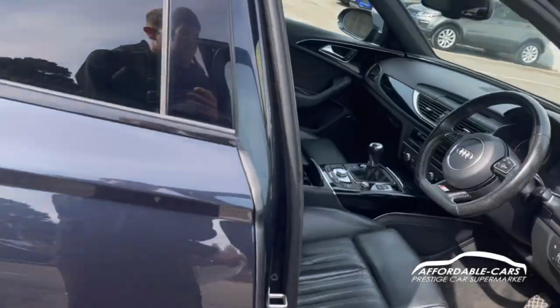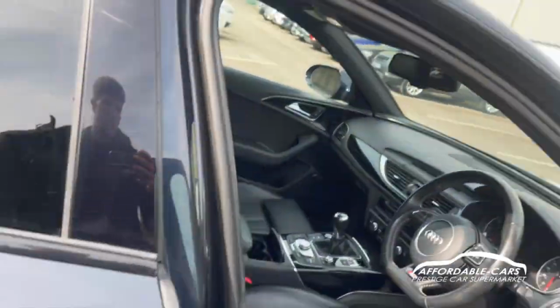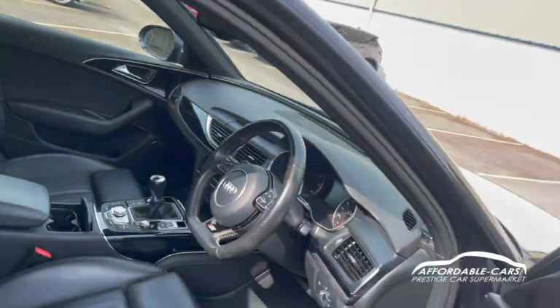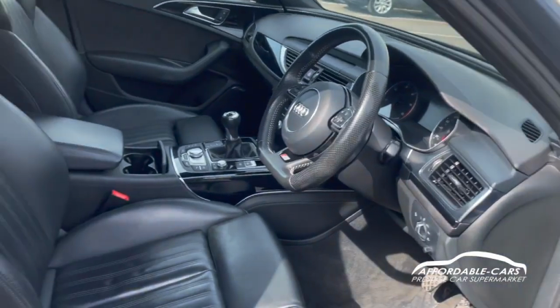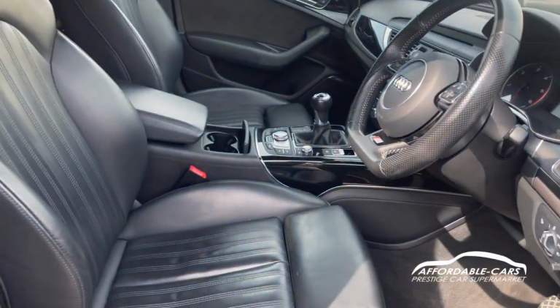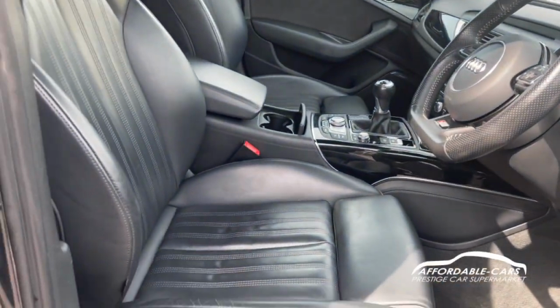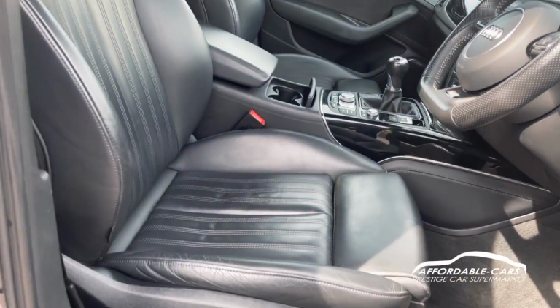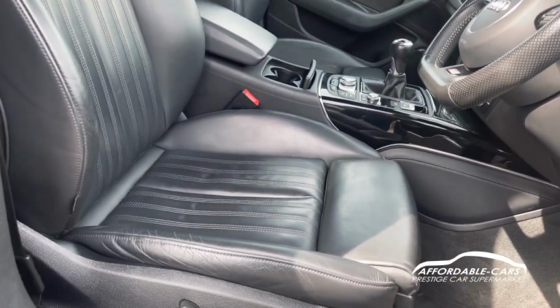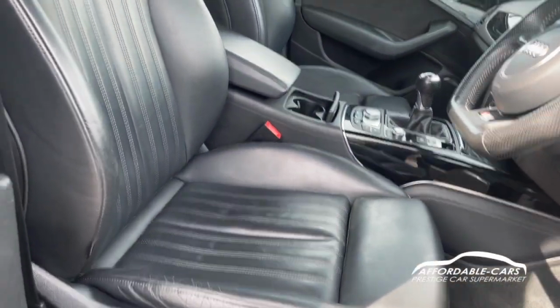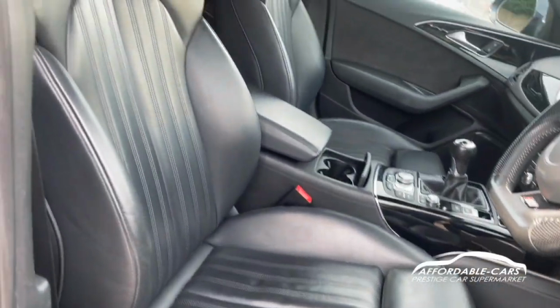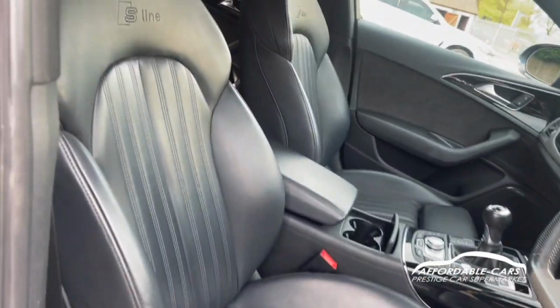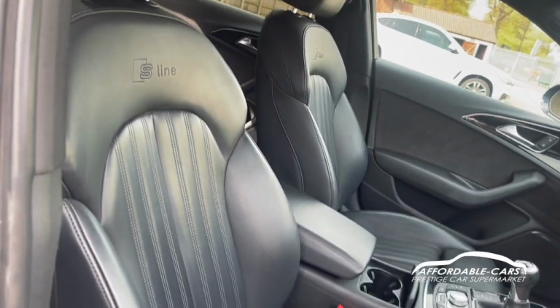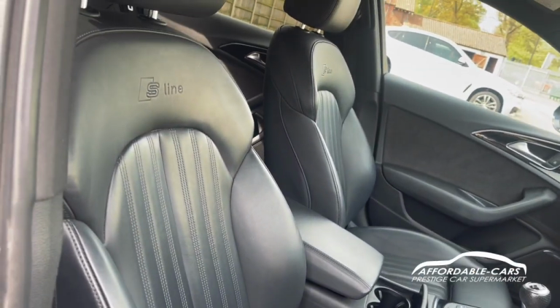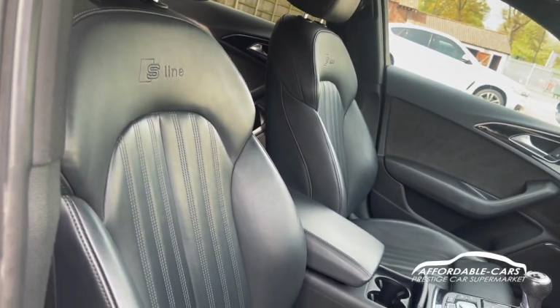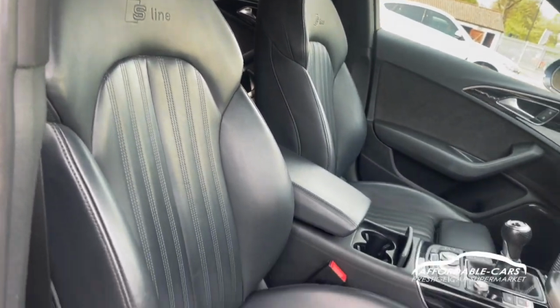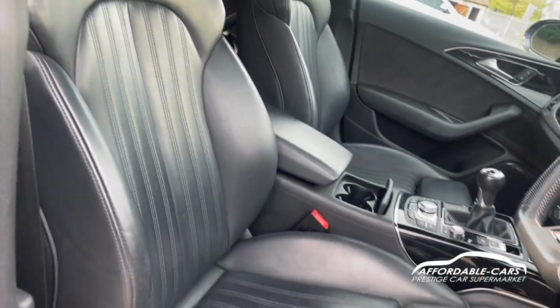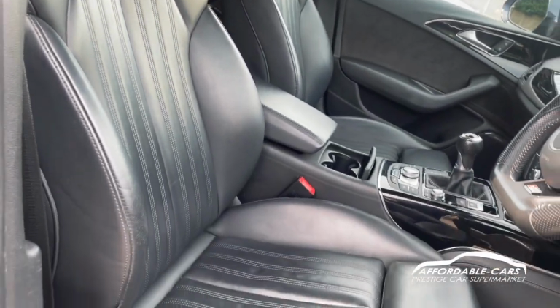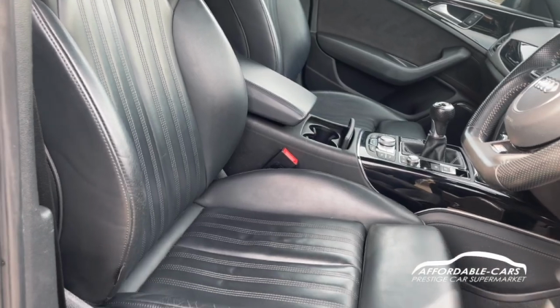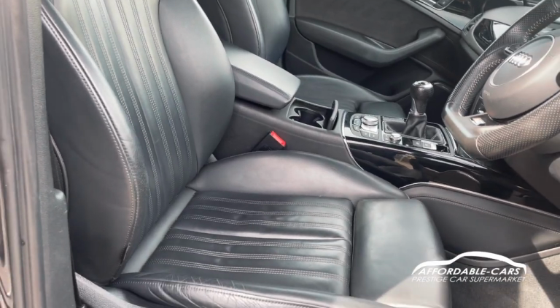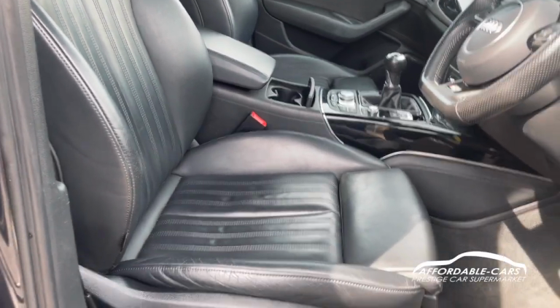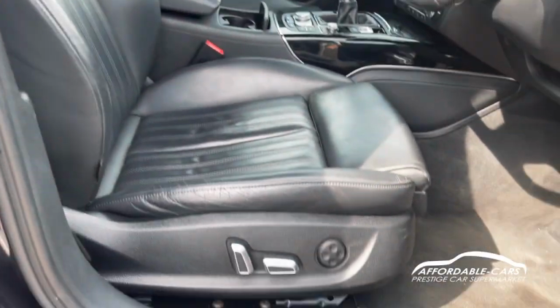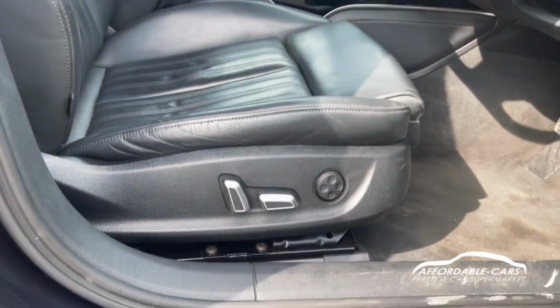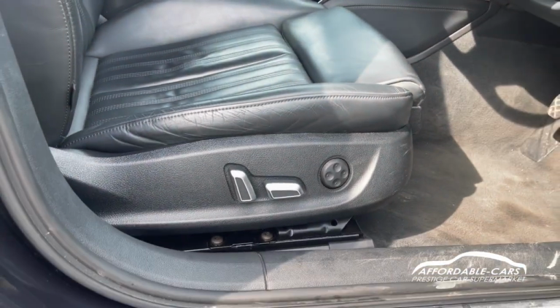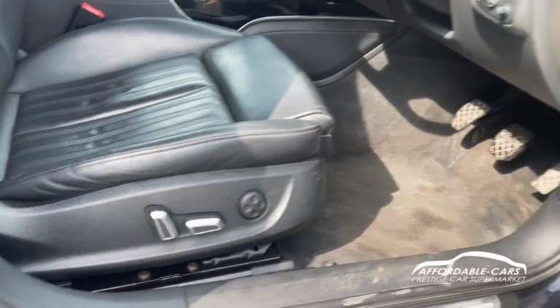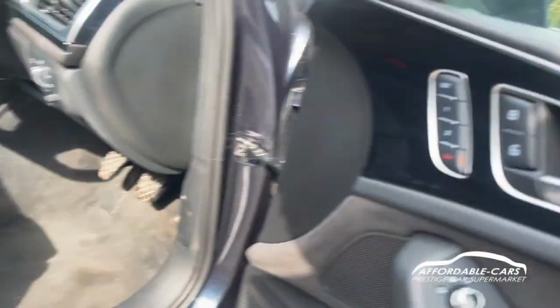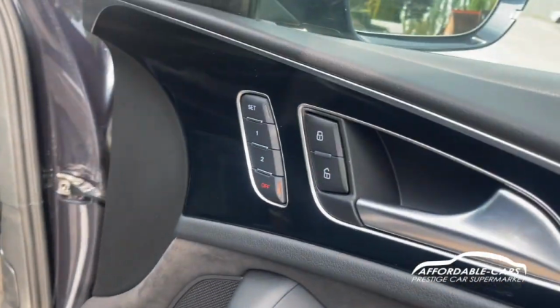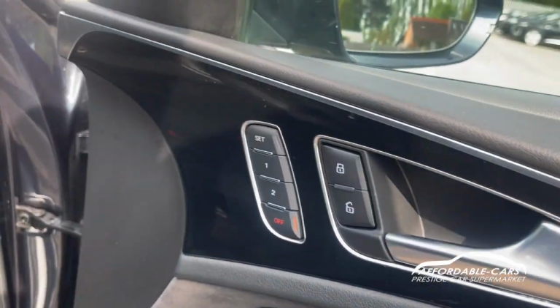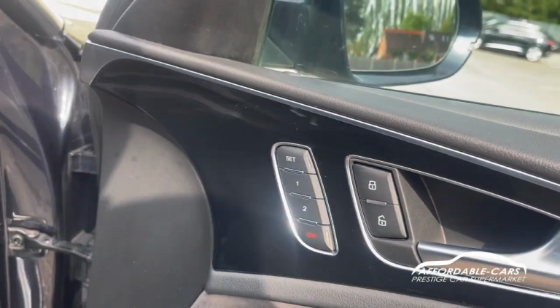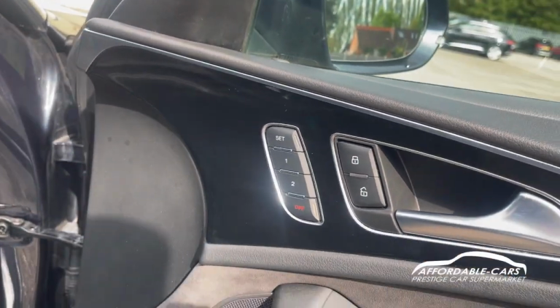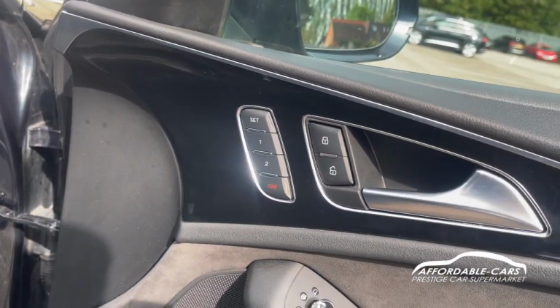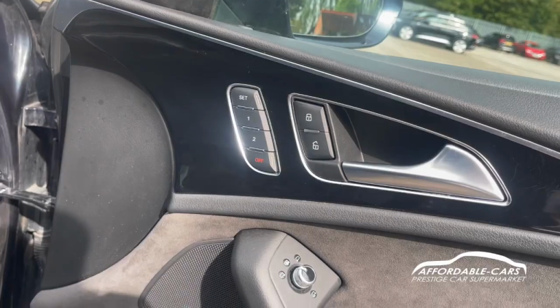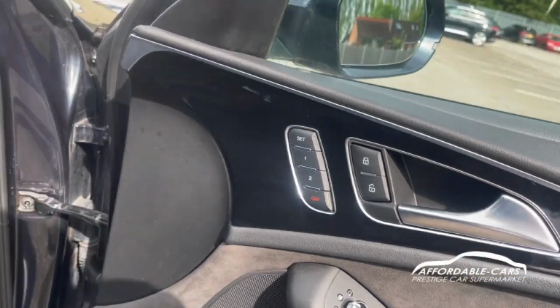If we go into the driving seat, they have the same style leather seats but these have lumbar support as well so very comfy and they hug you. These are also fully electric and the driver's seat has memory as well, which is a lovely touch.